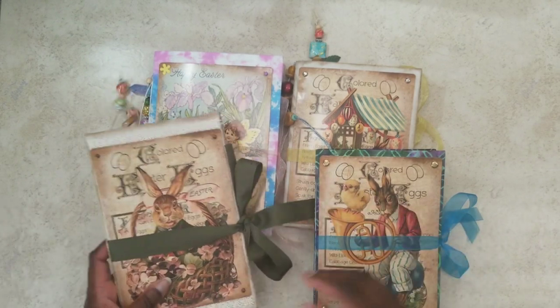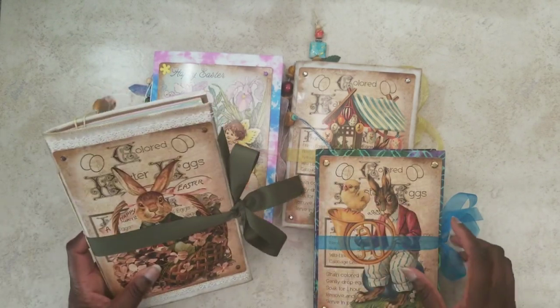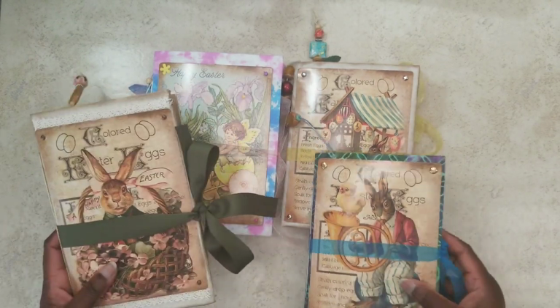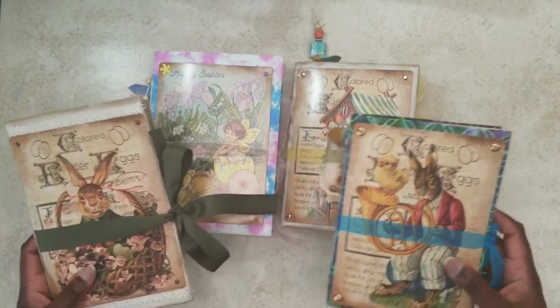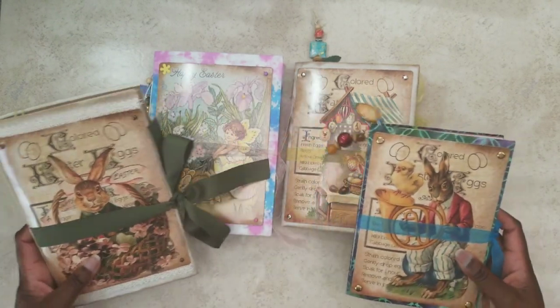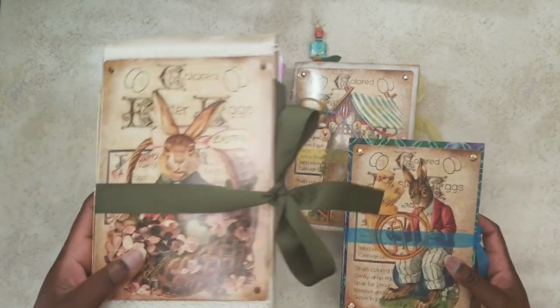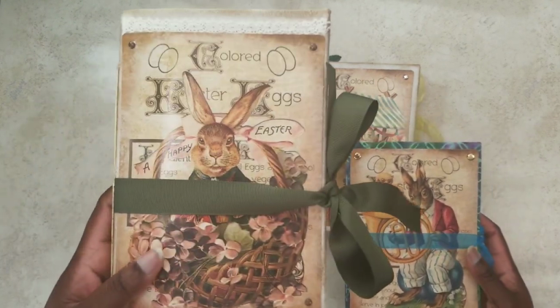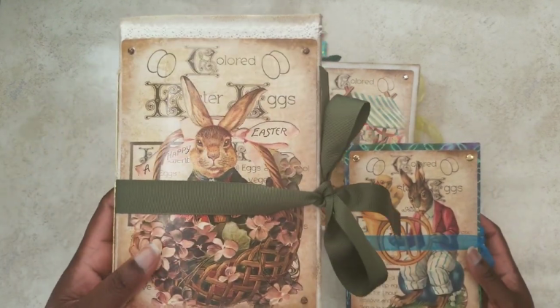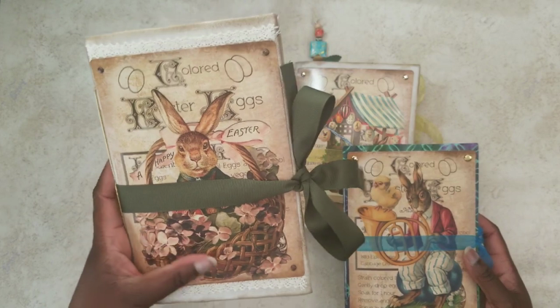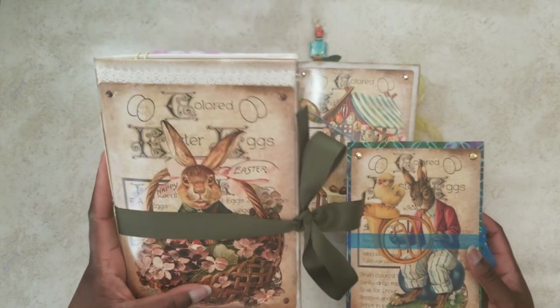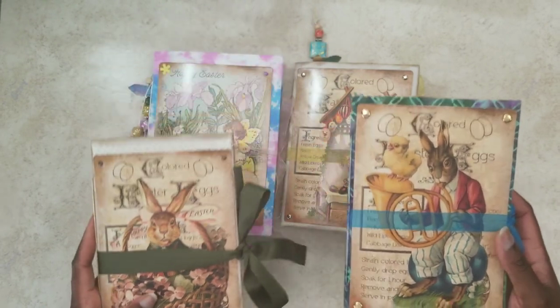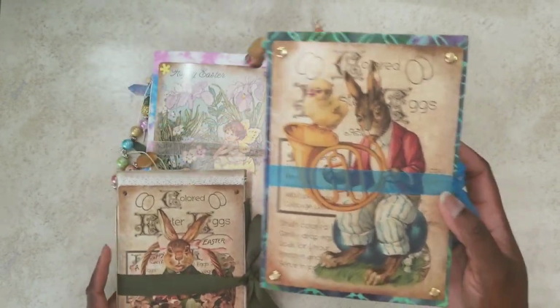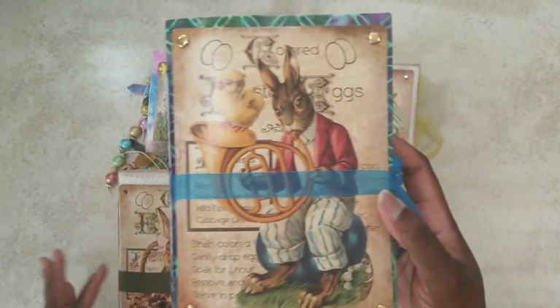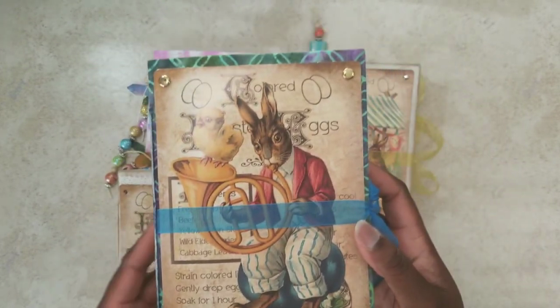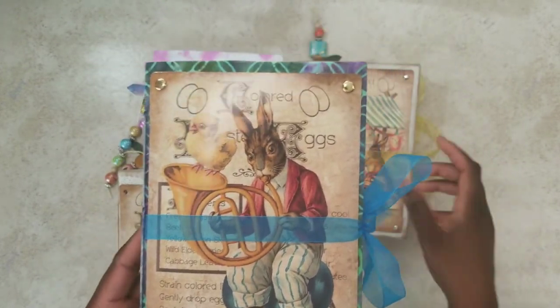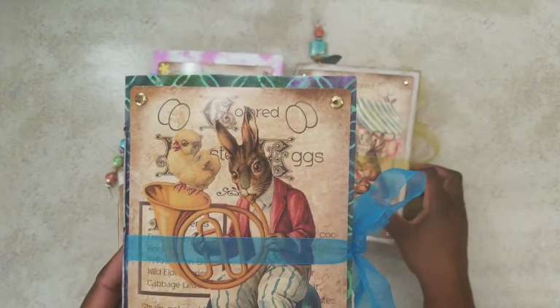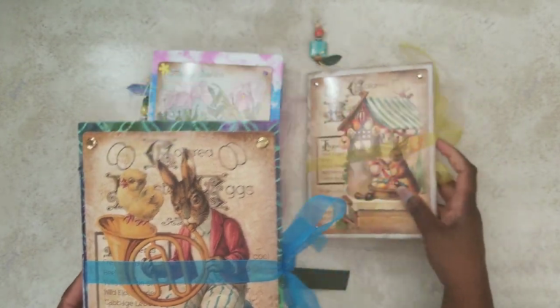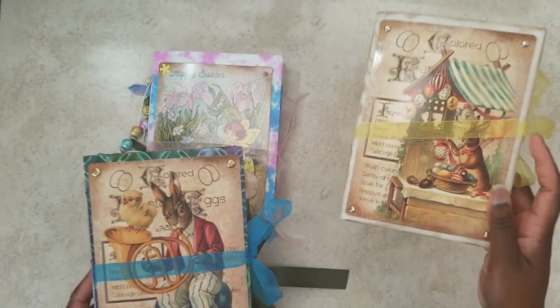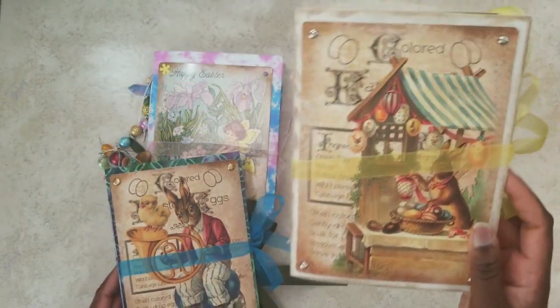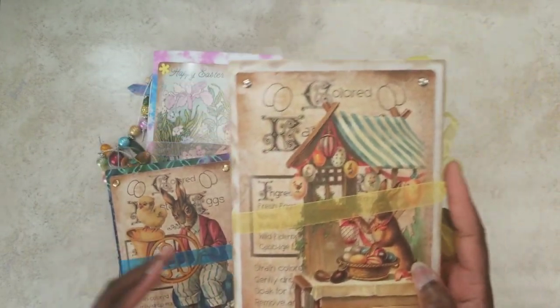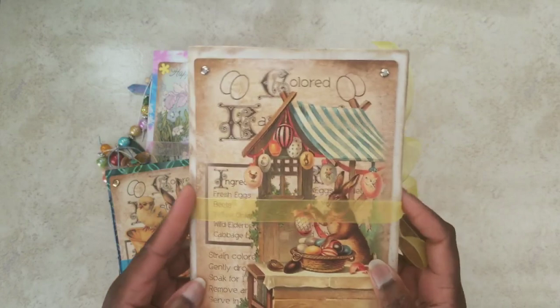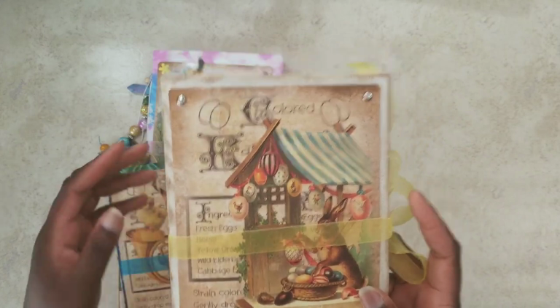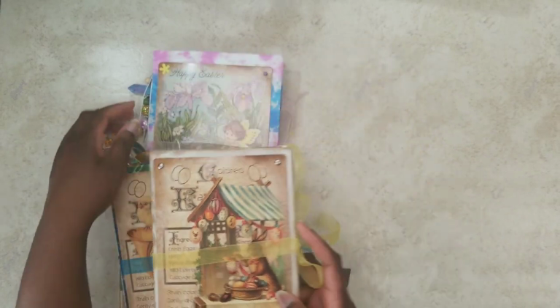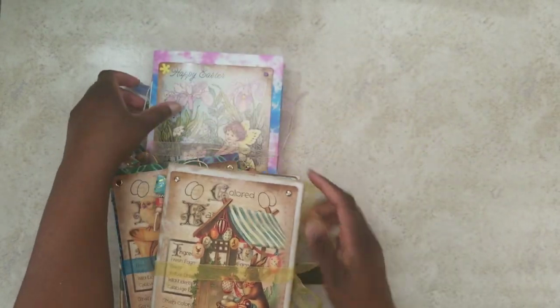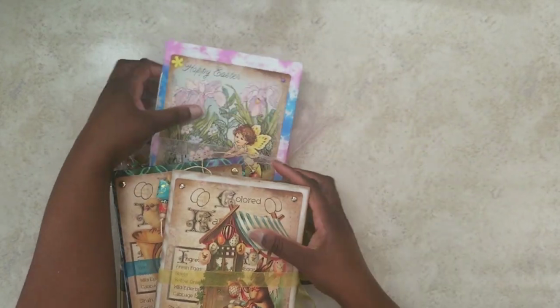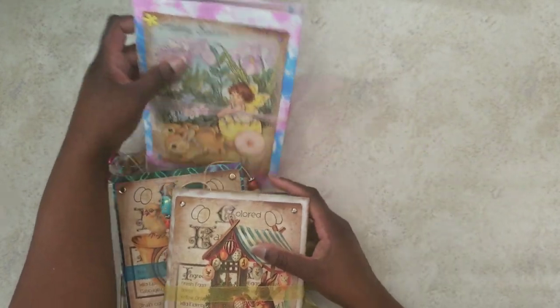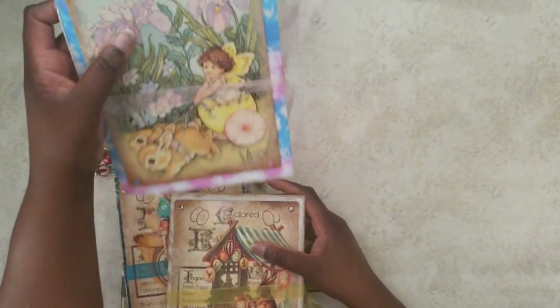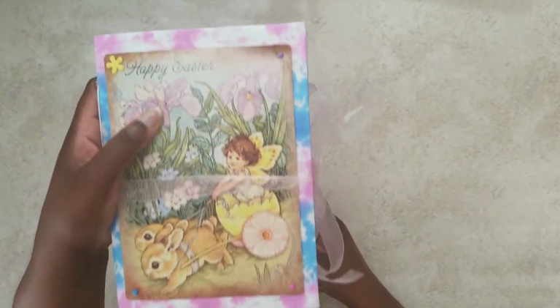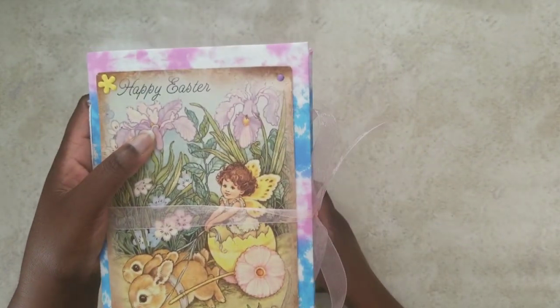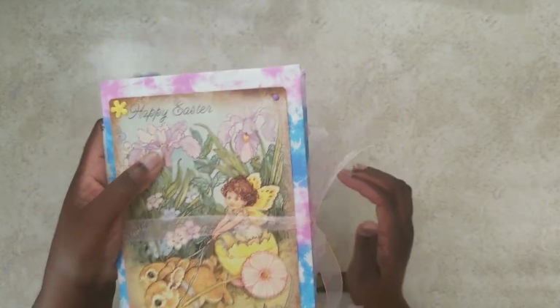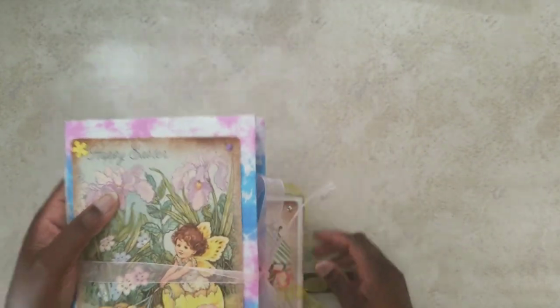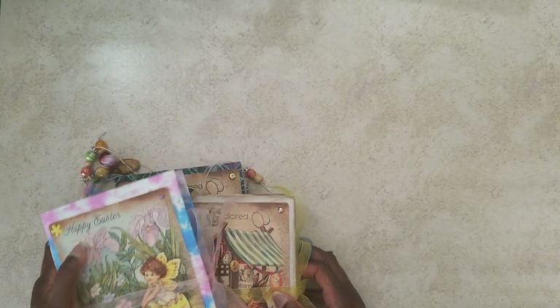Now these are the four. We've got this one here — the little bunny in the basket. He's playing his instrument, fixing his eggs, and of course you've got this beautiful little fairy here. So I'm going to do this one first.